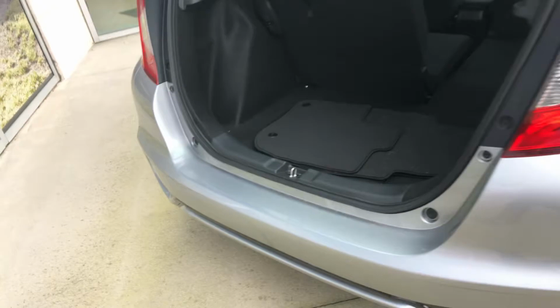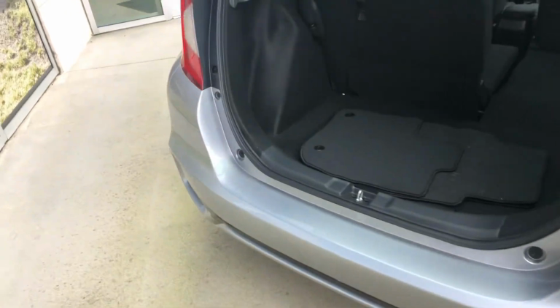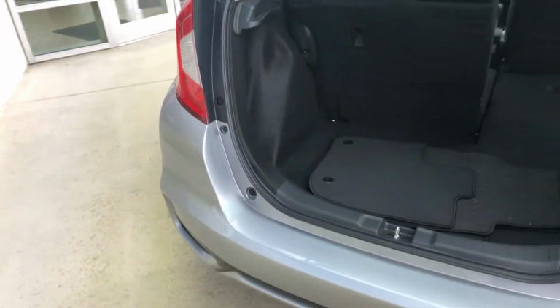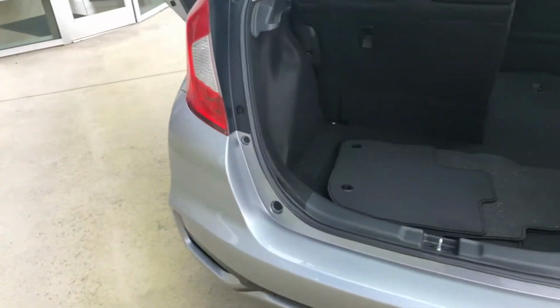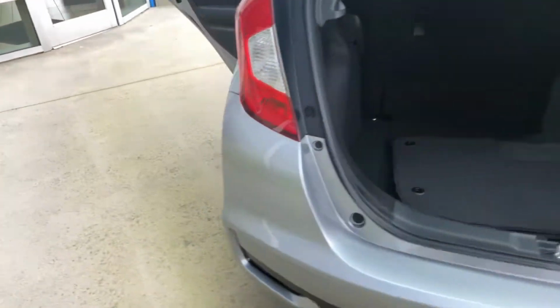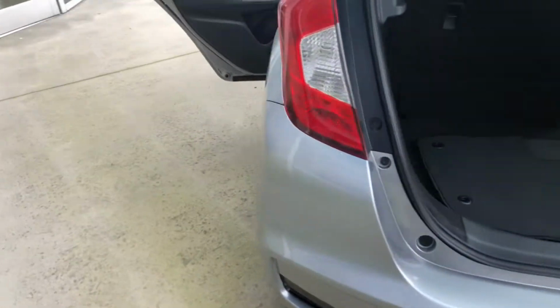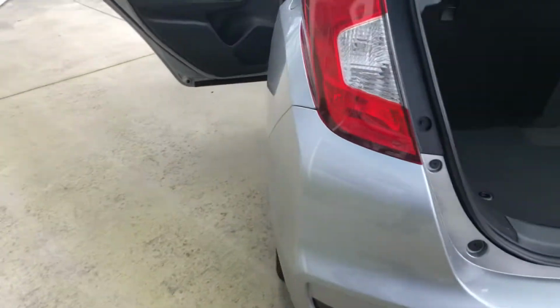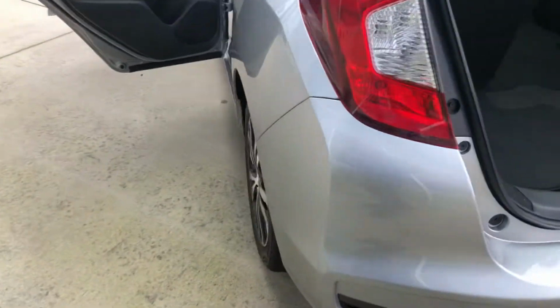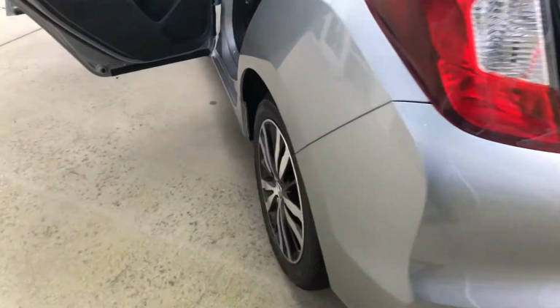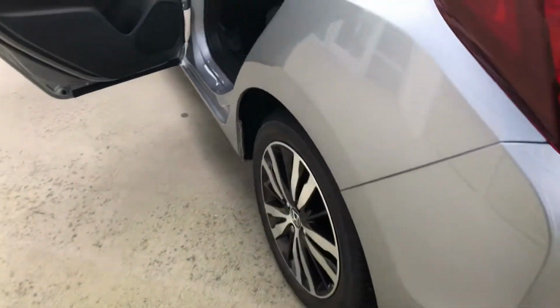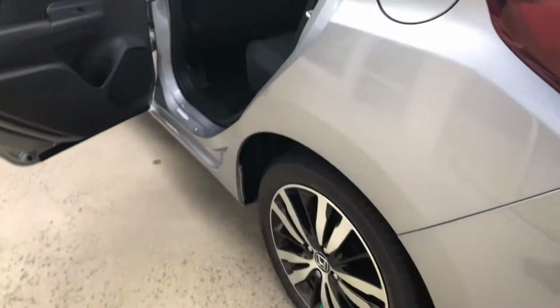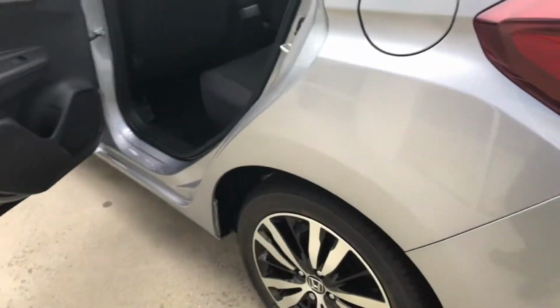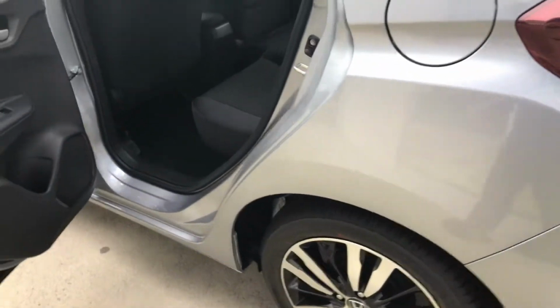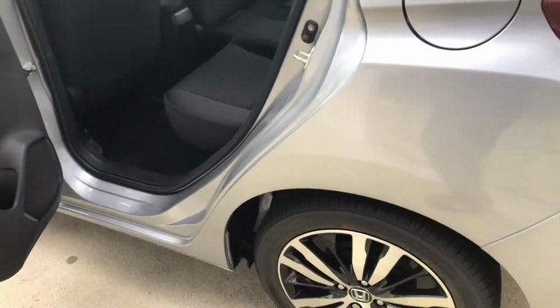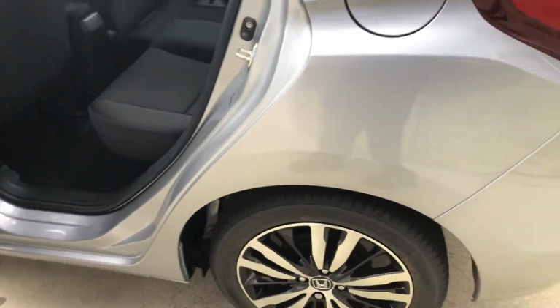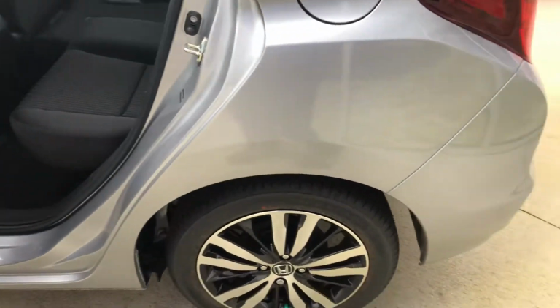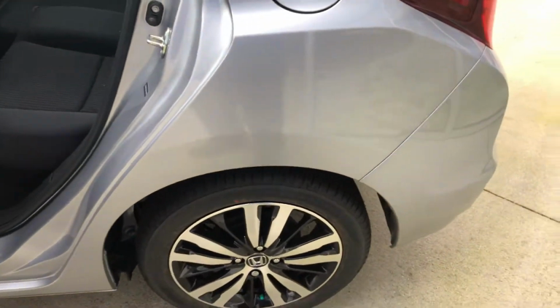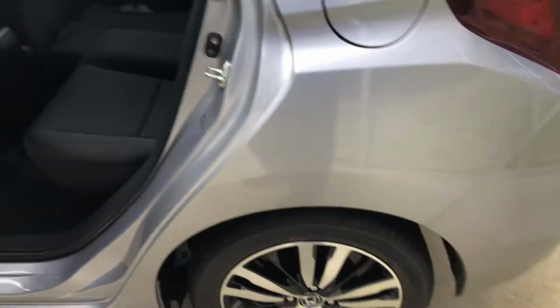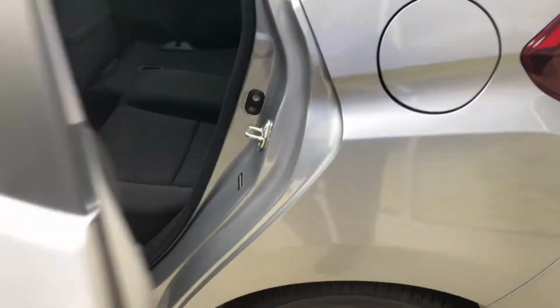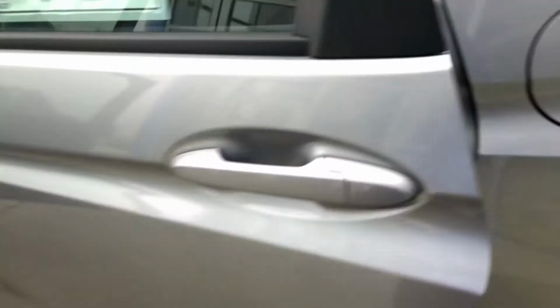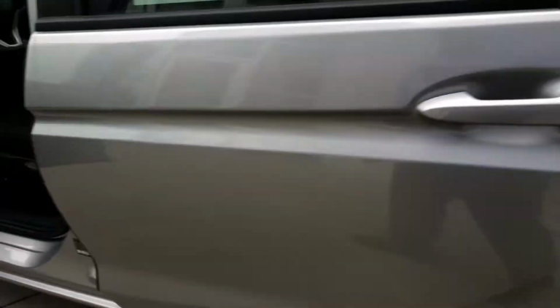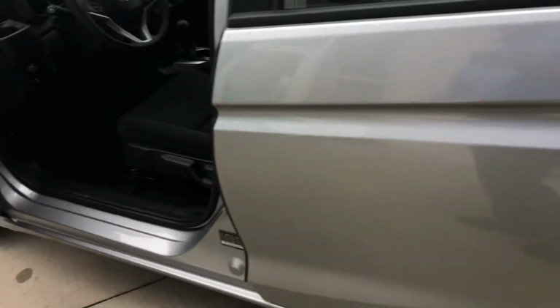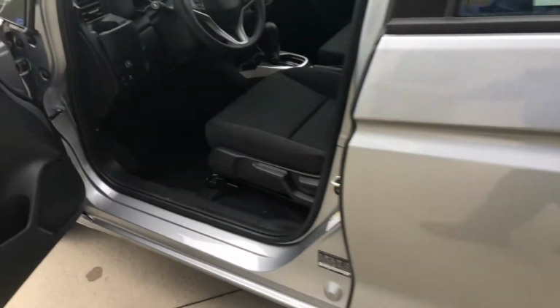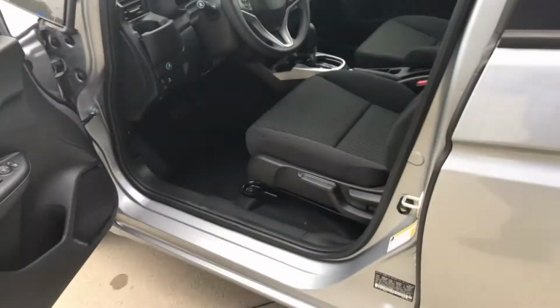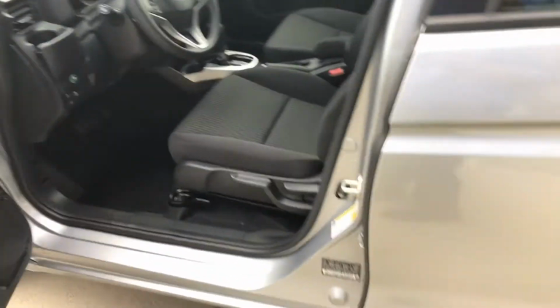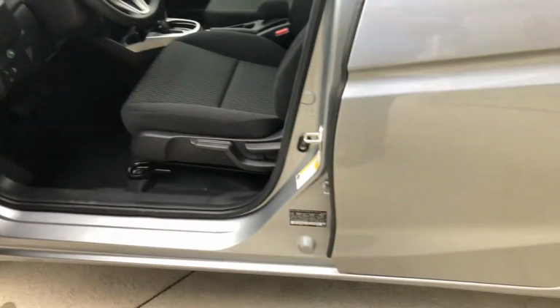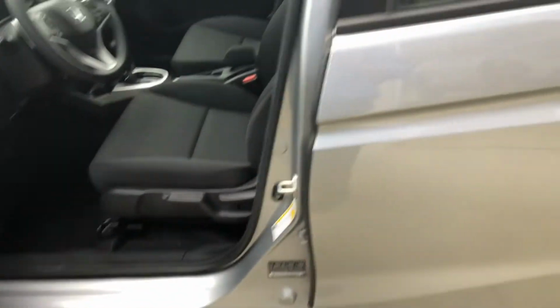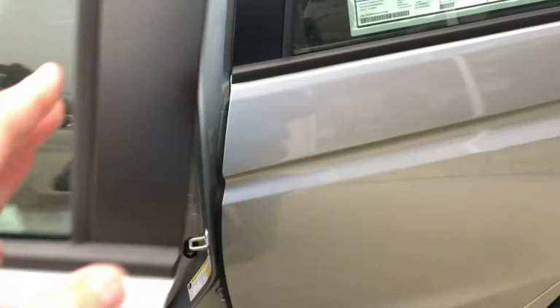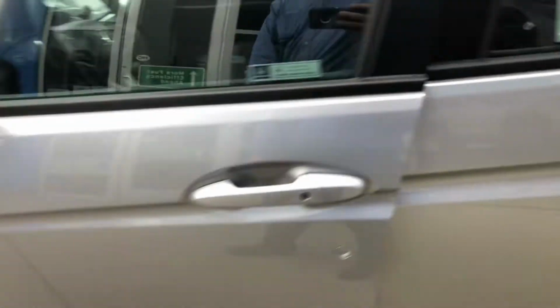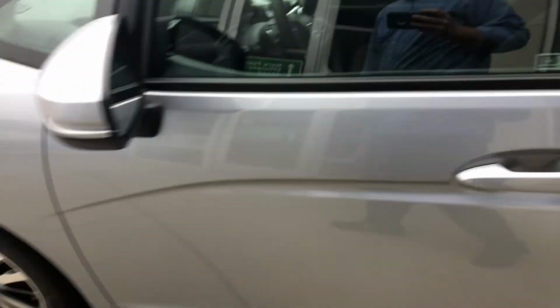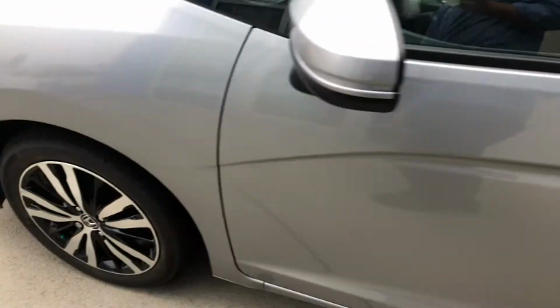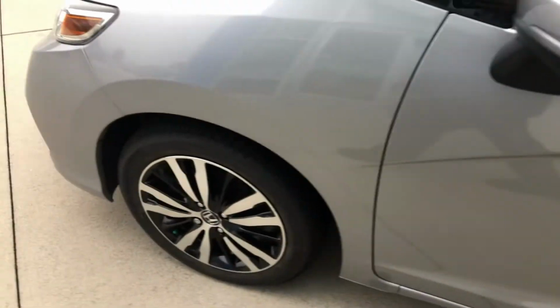On the EX, you're adding alloy rims, so it's a very sharp vehicle as well. A lot of safety features and great gas mileage.